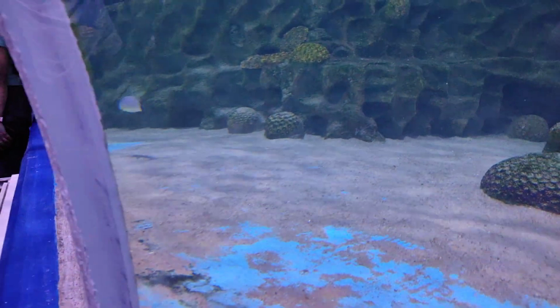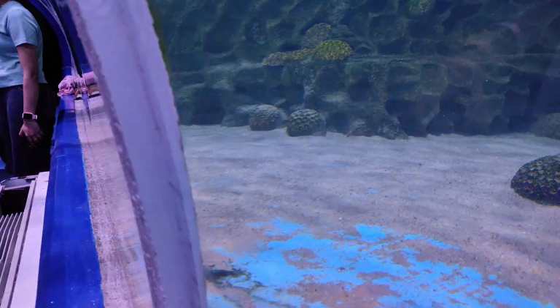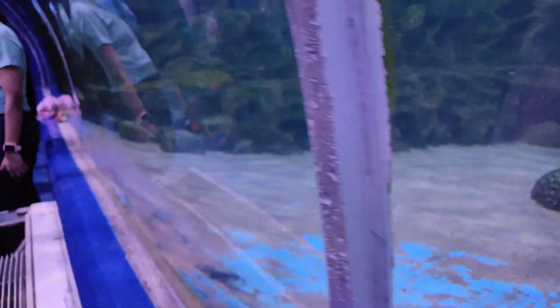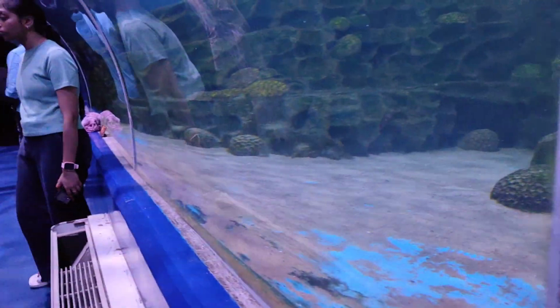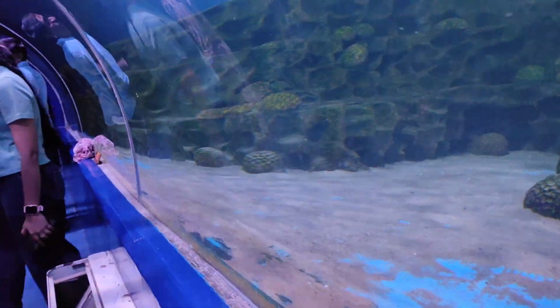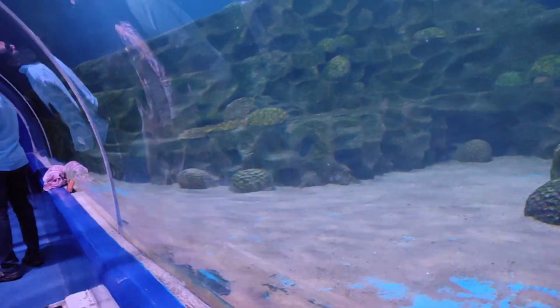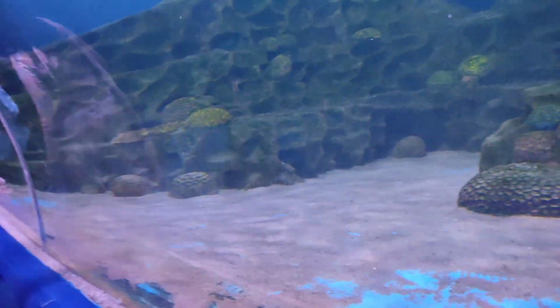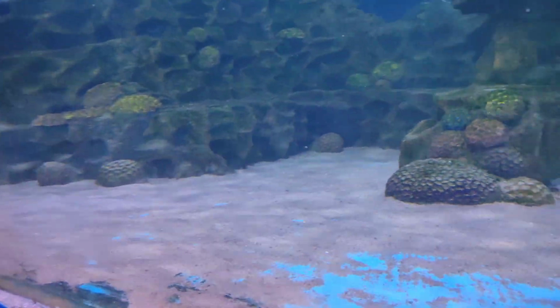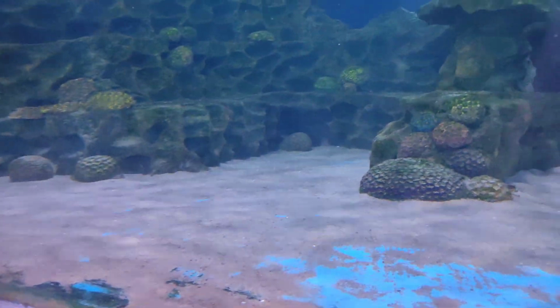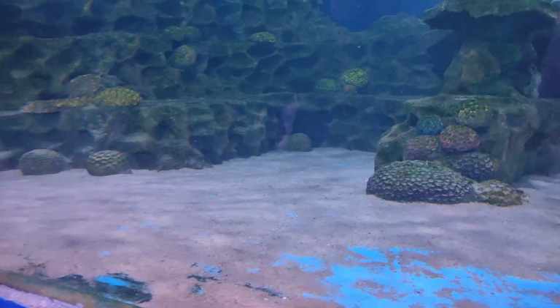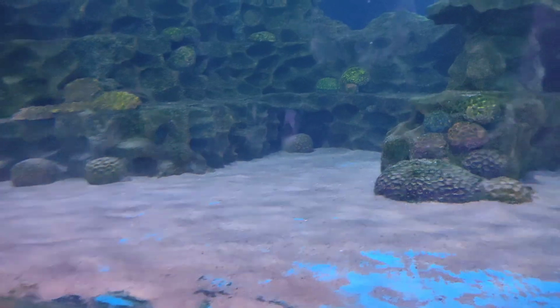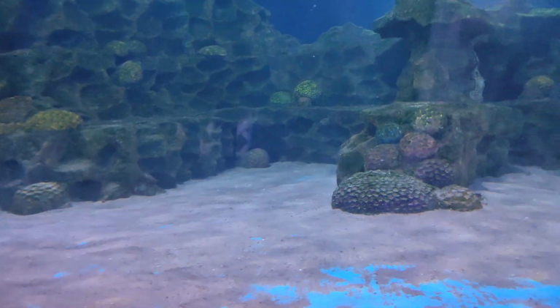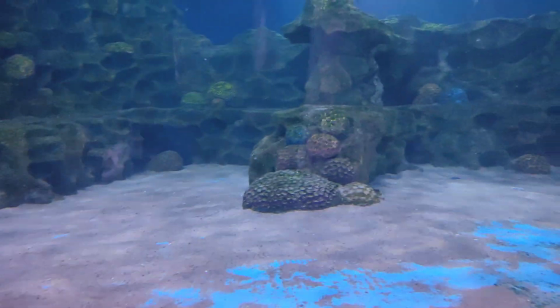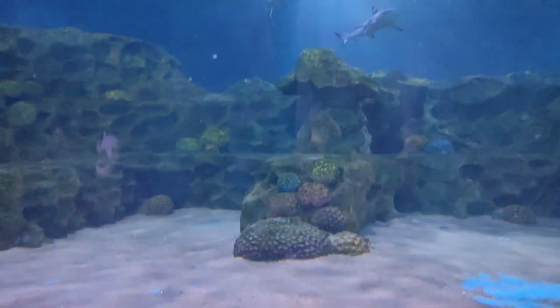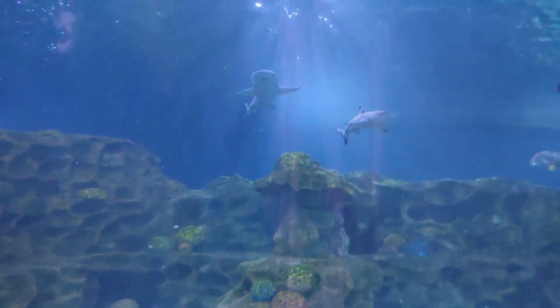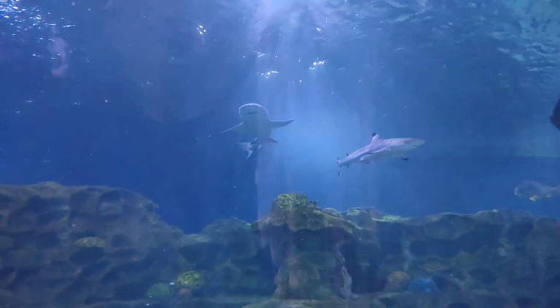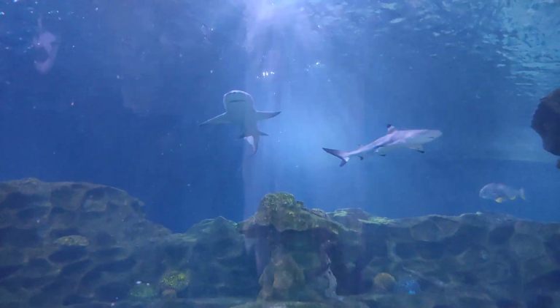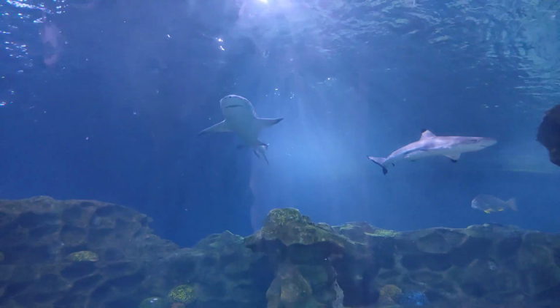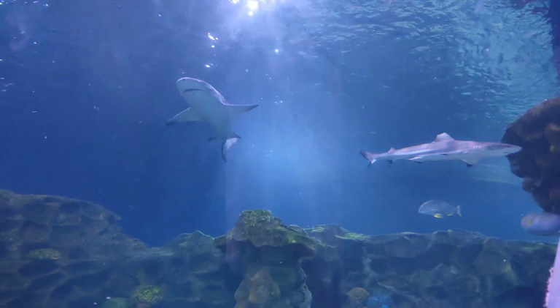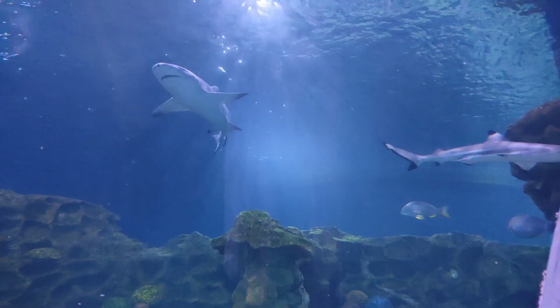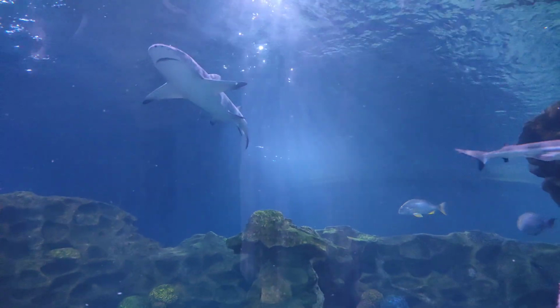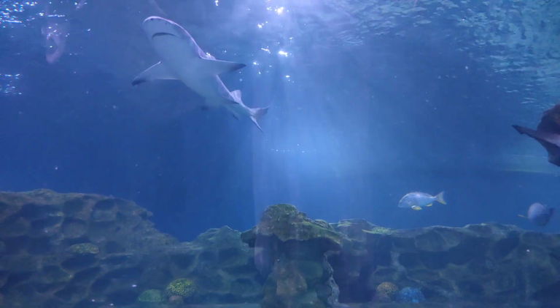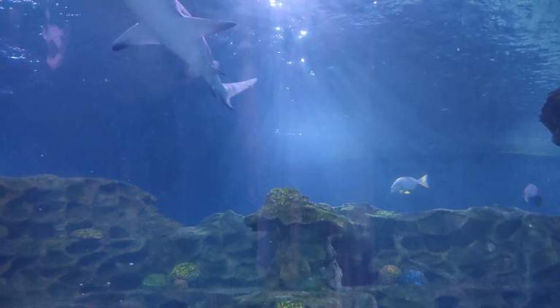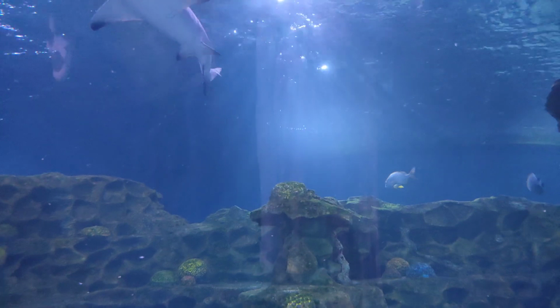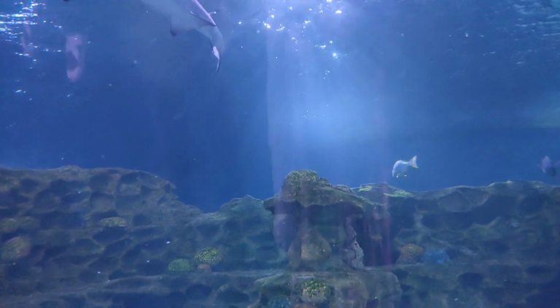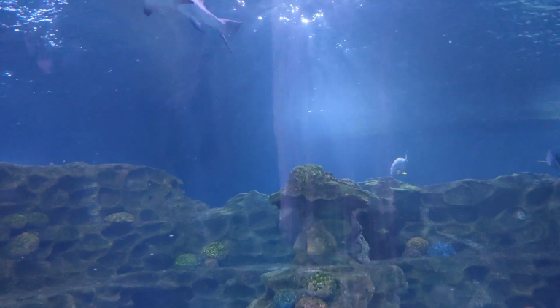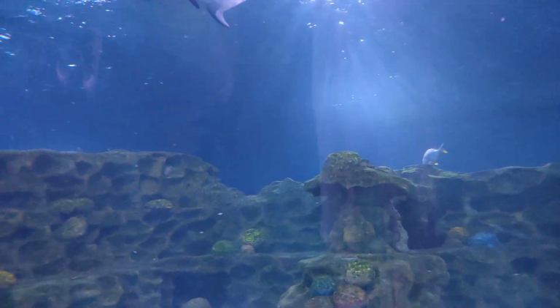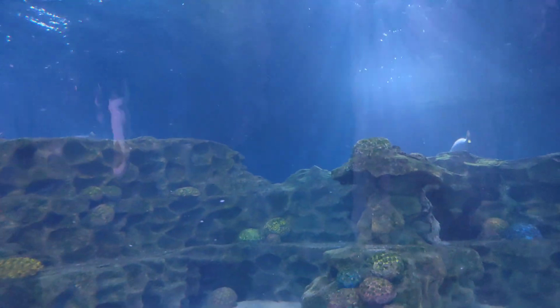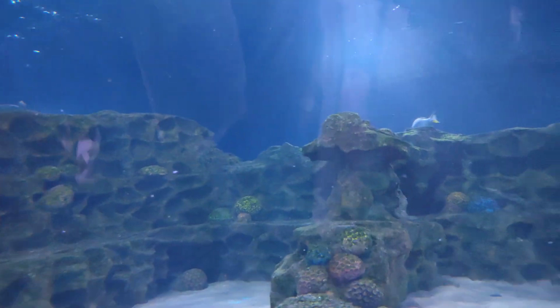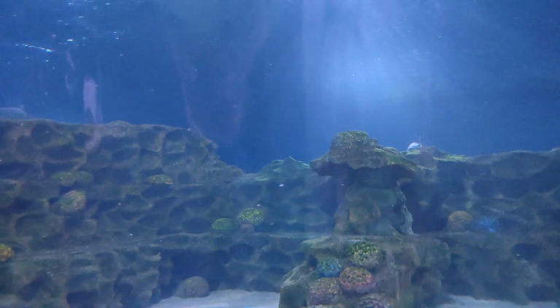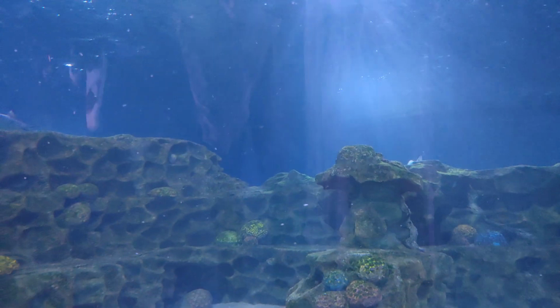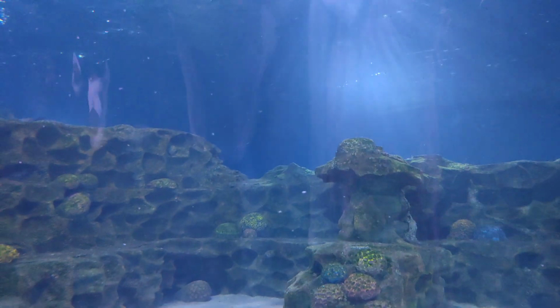One of the highlights has to be the vibrant coral reefs. You'll spot everything from tiny clownfish darting through the anemones to majestic angelfish gliding gracefully by. The colors are so vivid it's like a living rainbow beneath the waves.